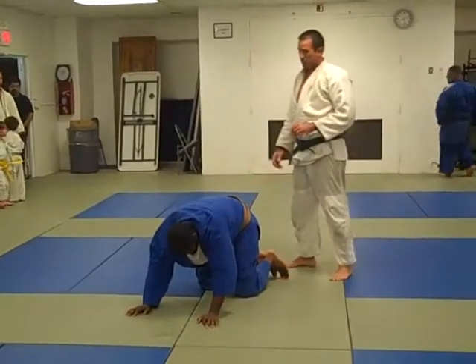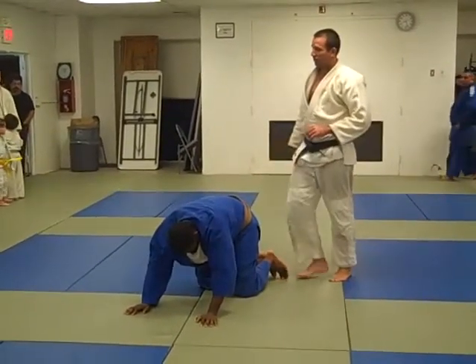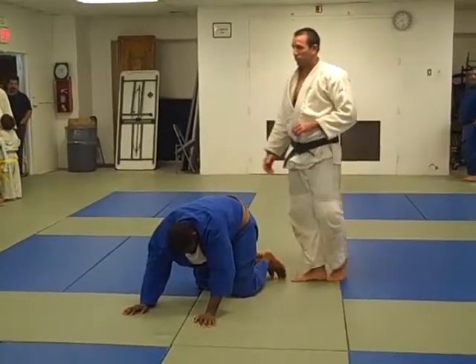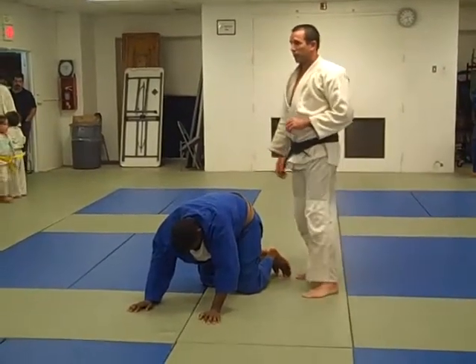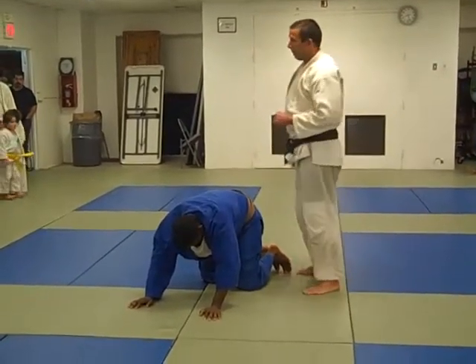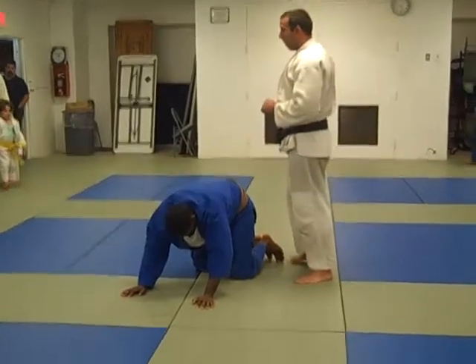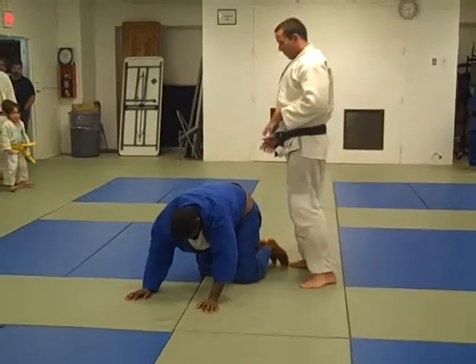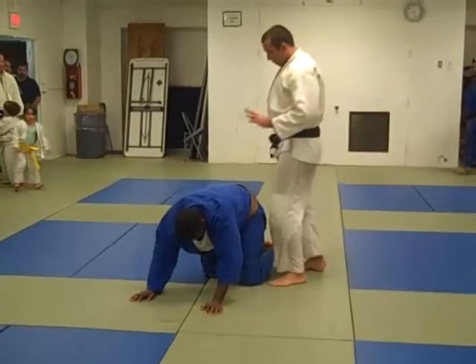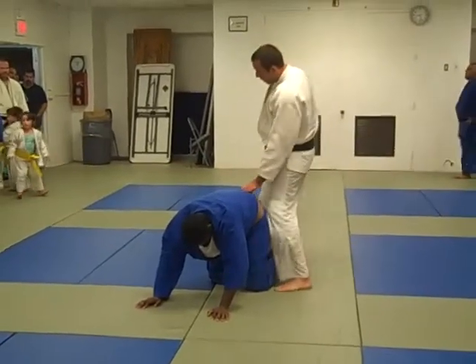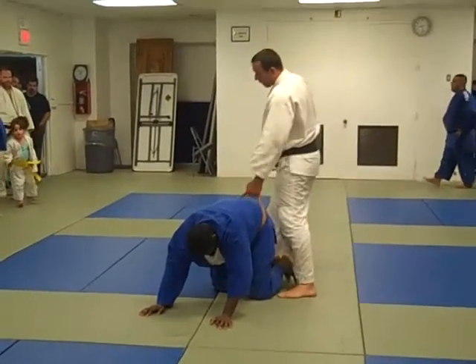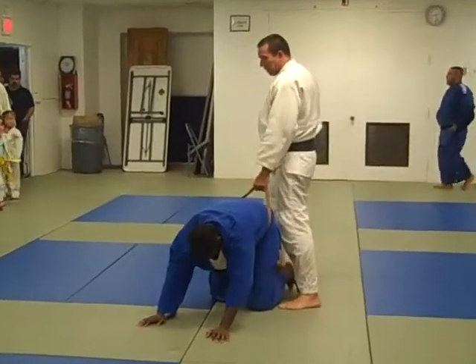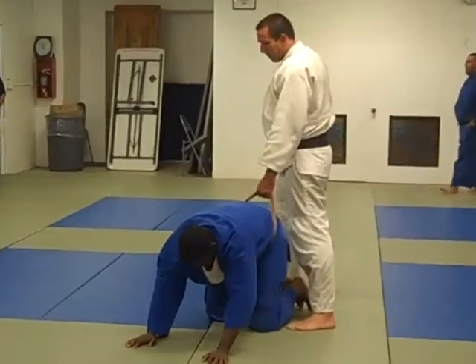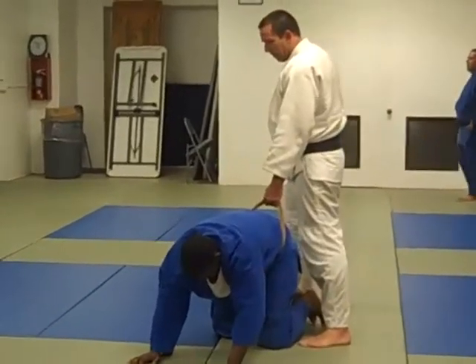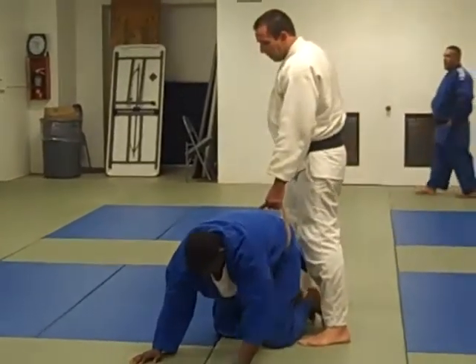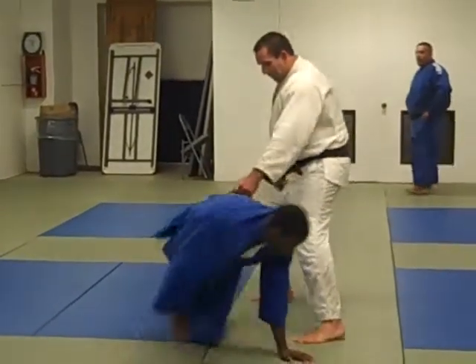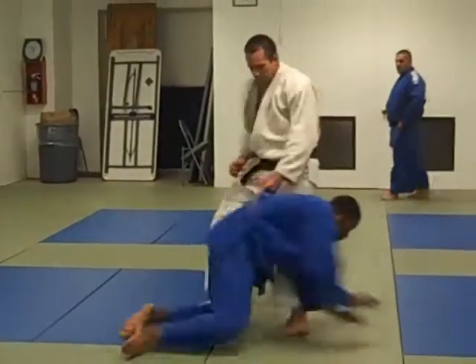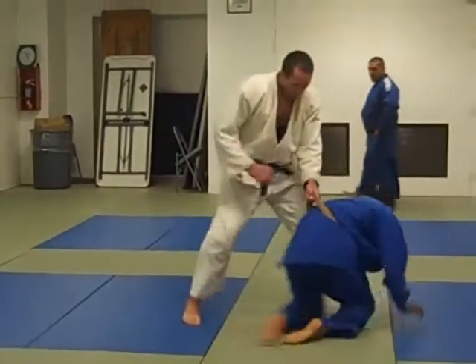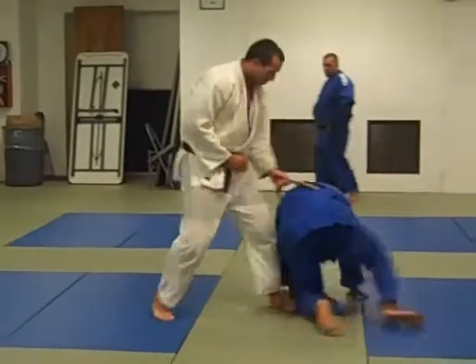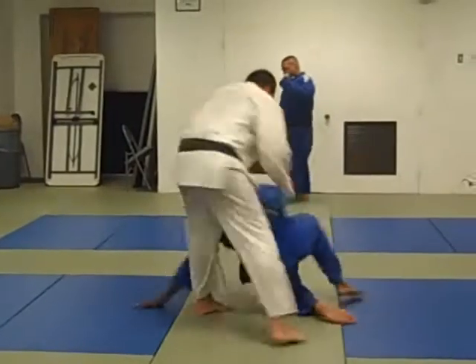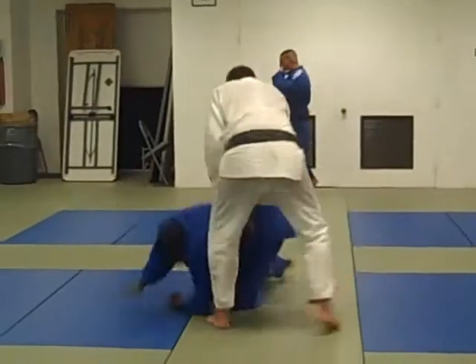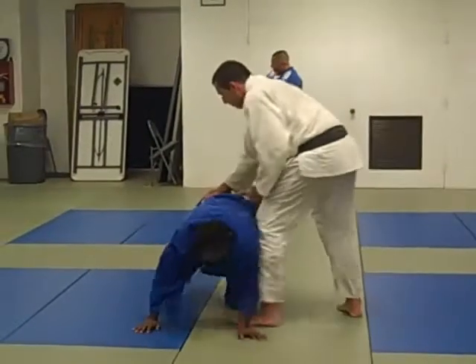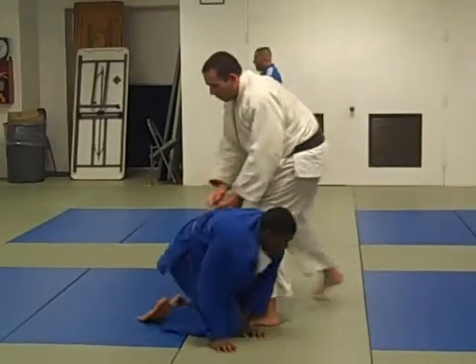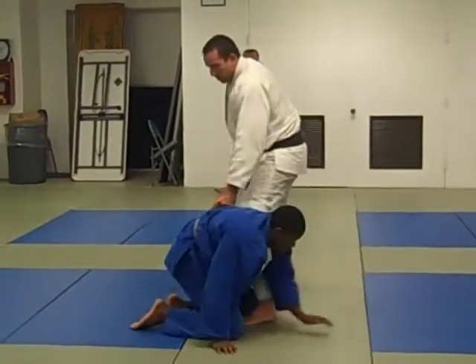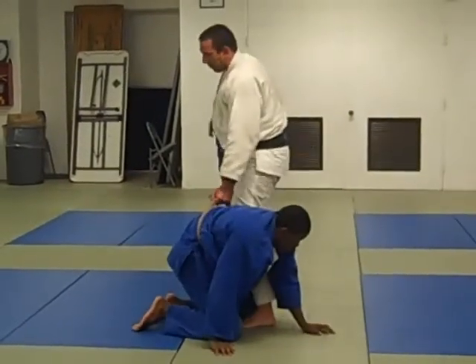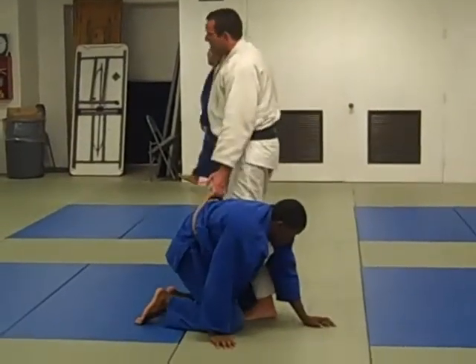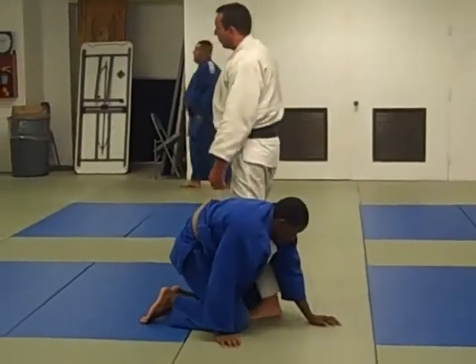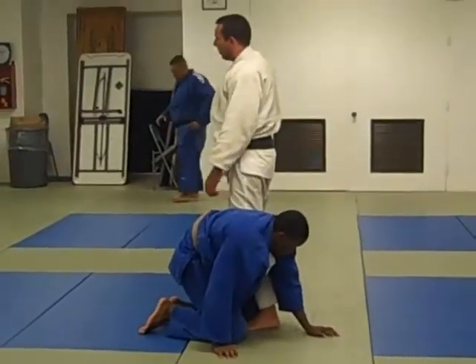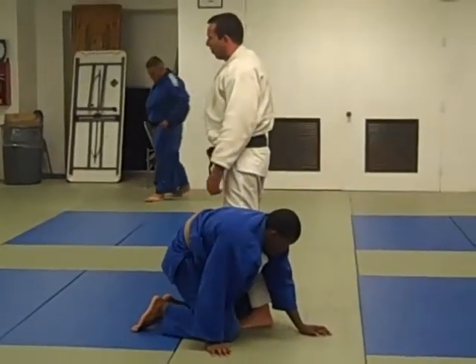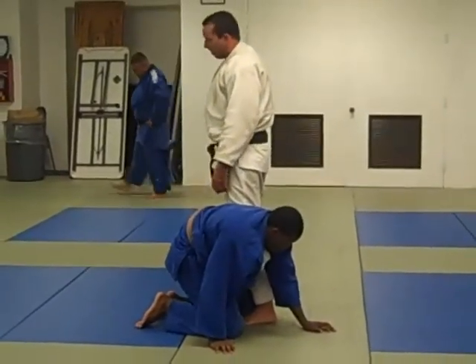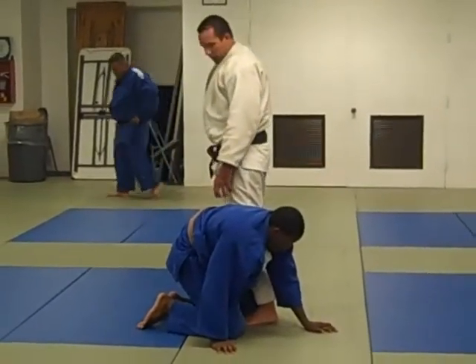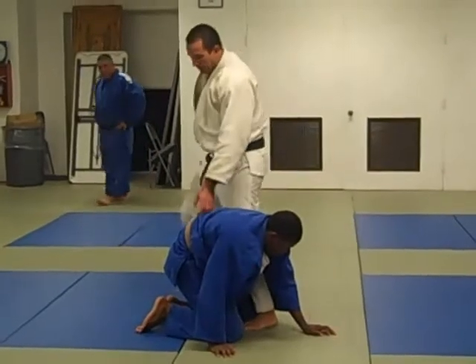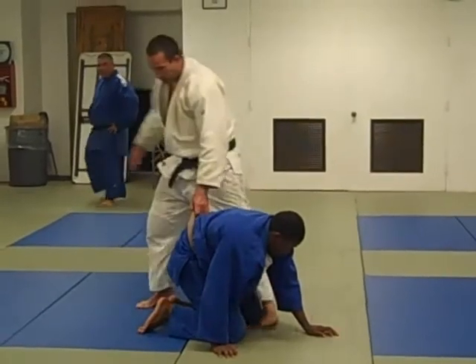In judo we have grips; in wrestling you don't. Don't judo-grab that belt — escape! Okay, that's the first thing you should go for when they fall to the floor: grab the belt.